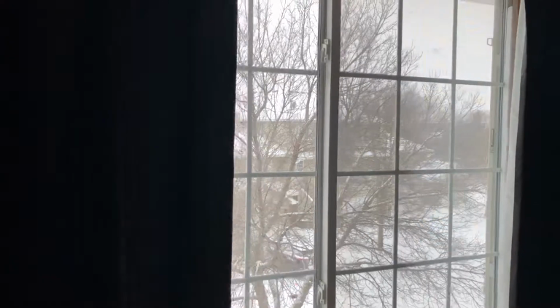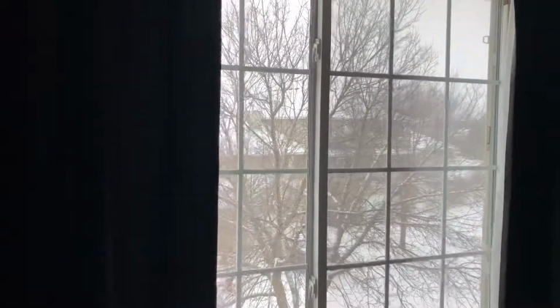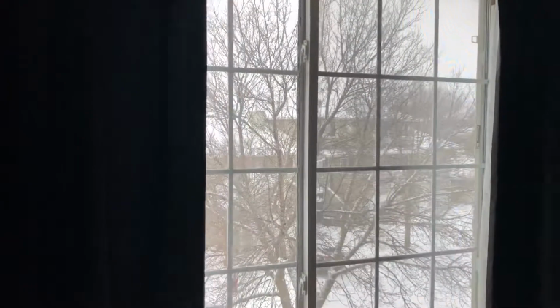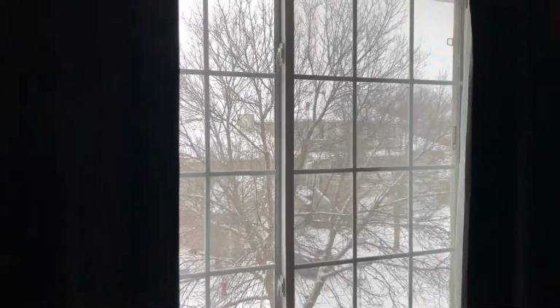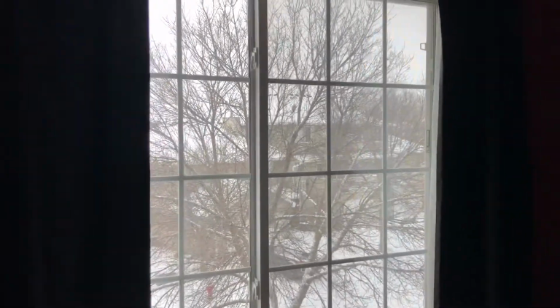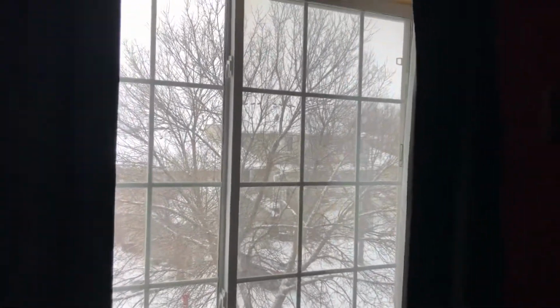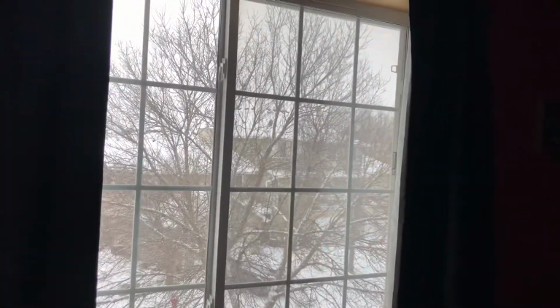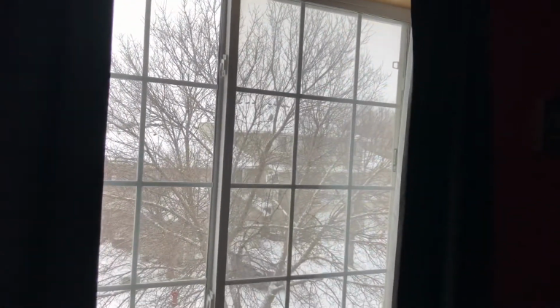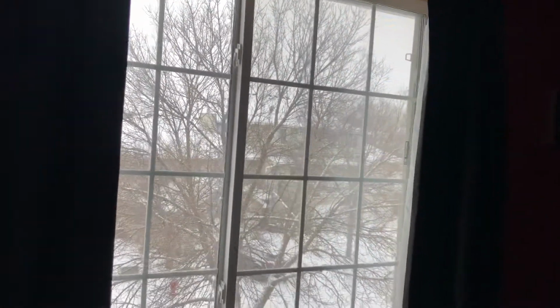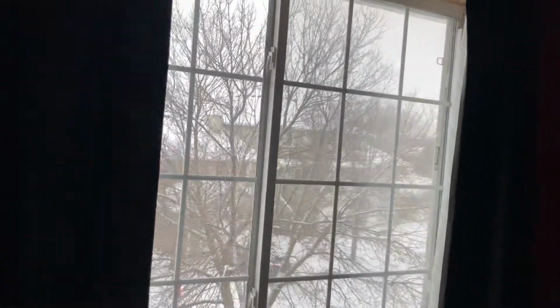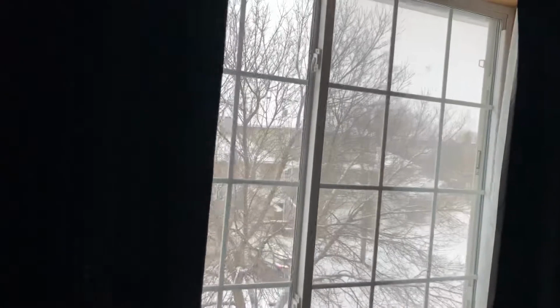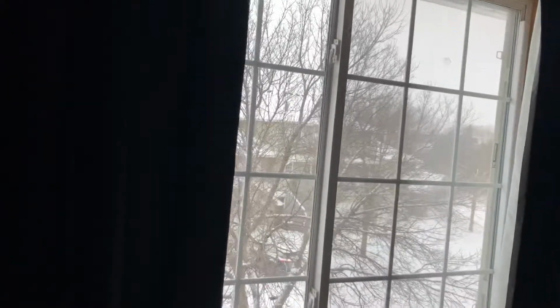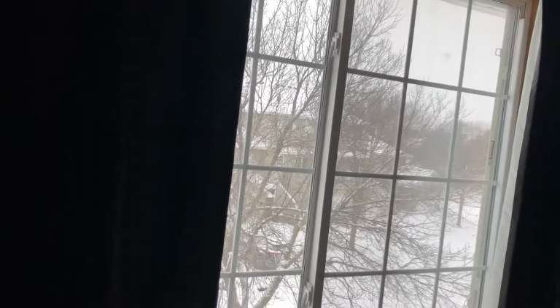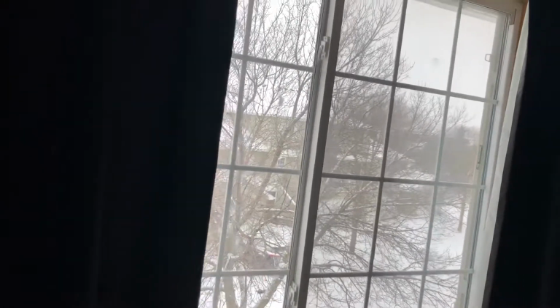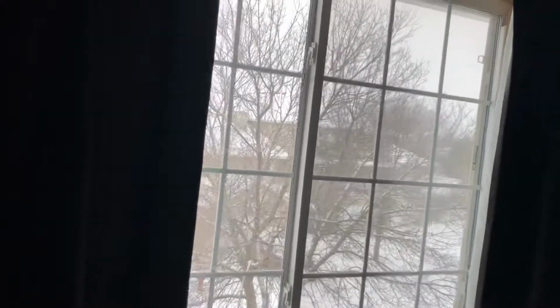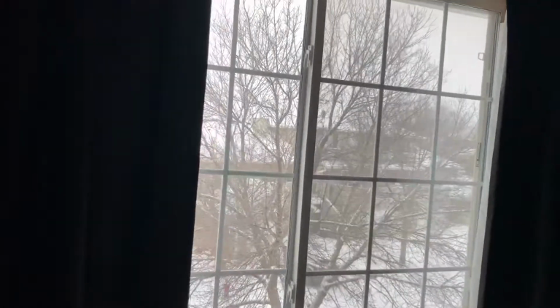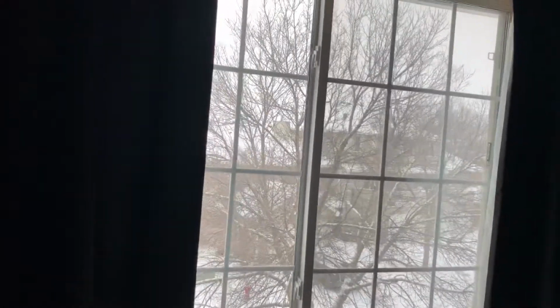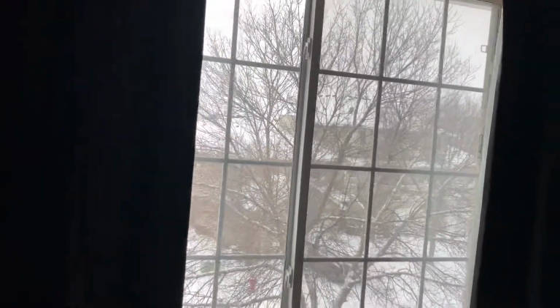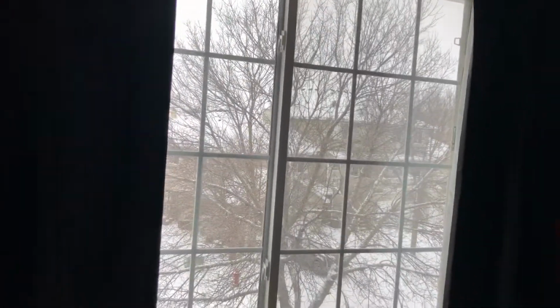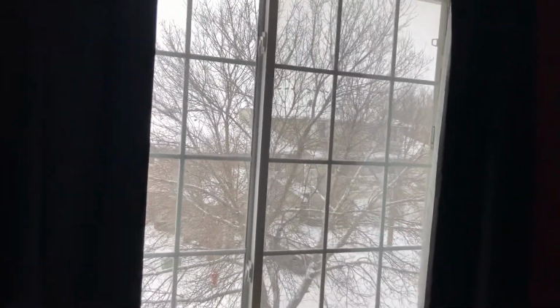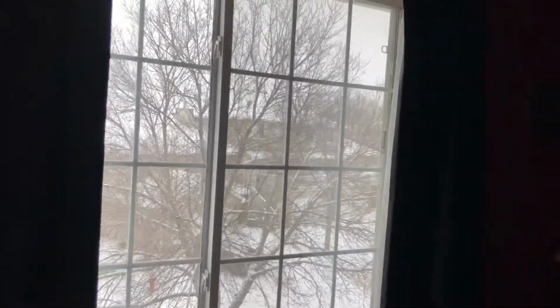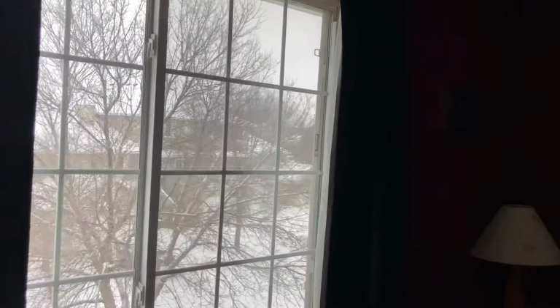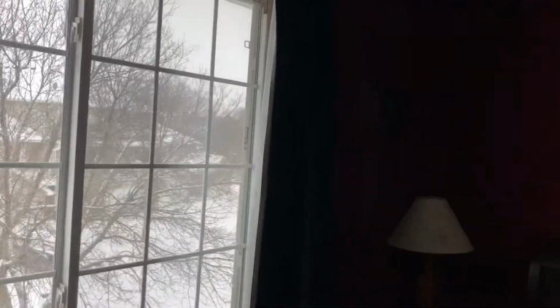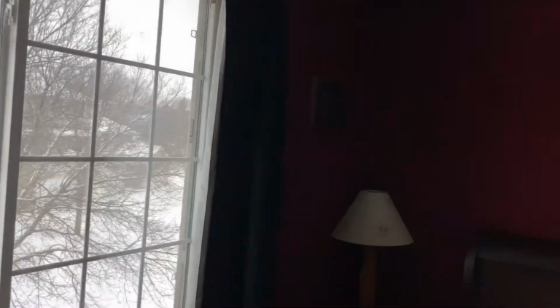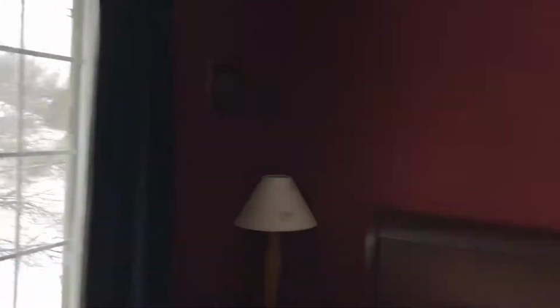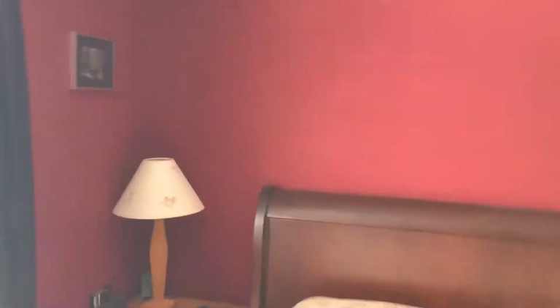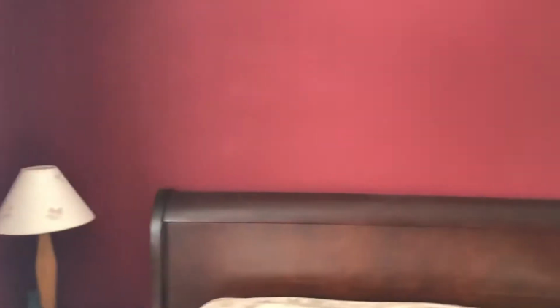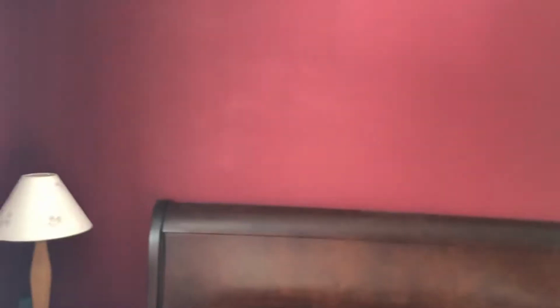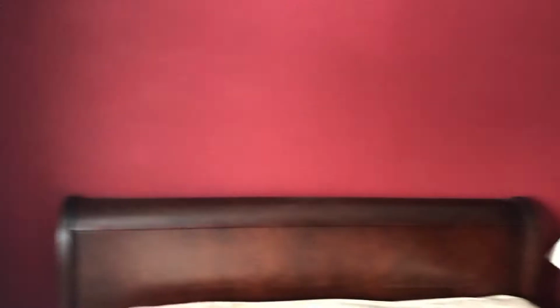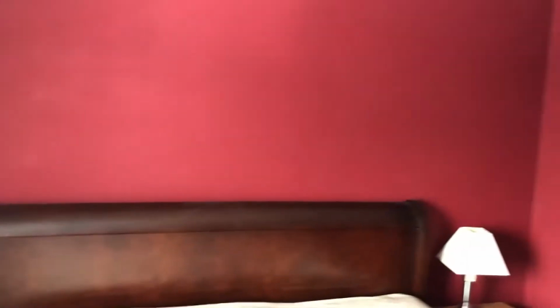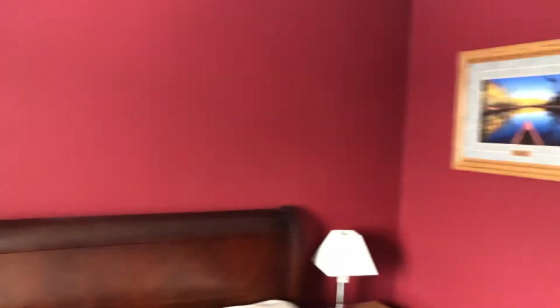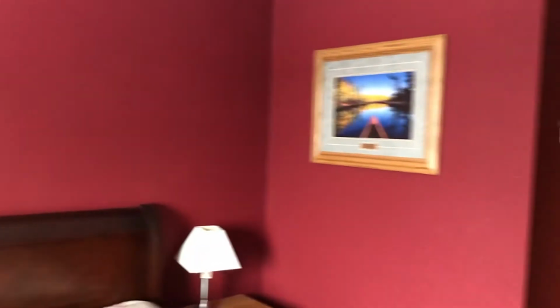Hey guys, Steve Johnson, REMAX Advantage Plus, coming to you from an open house today at 11711 Mill Pond Avenue in Burnsville. It's a balmy six degrees out there — it actually doesn't feel that bad considering it was negative 15 in the middle of the night.